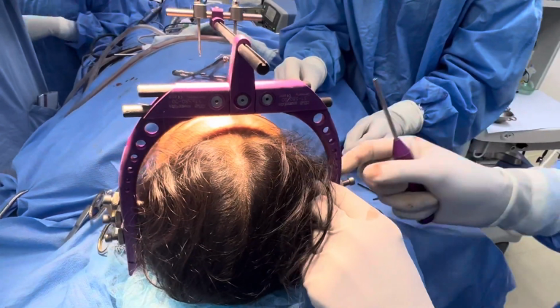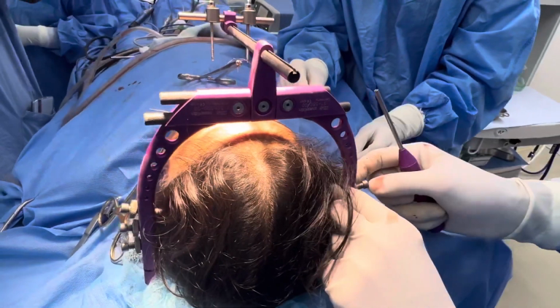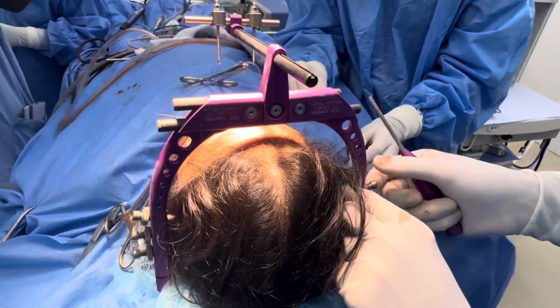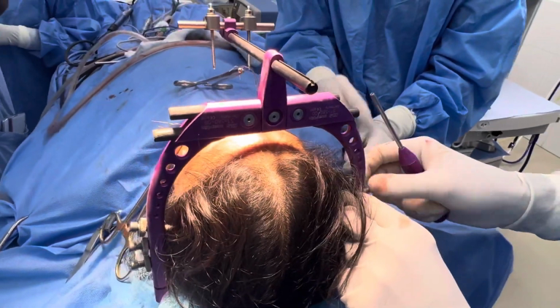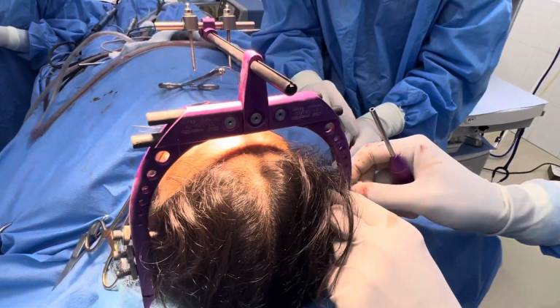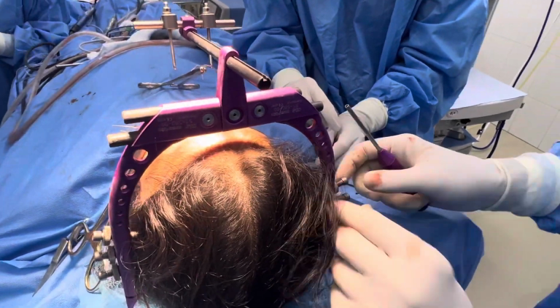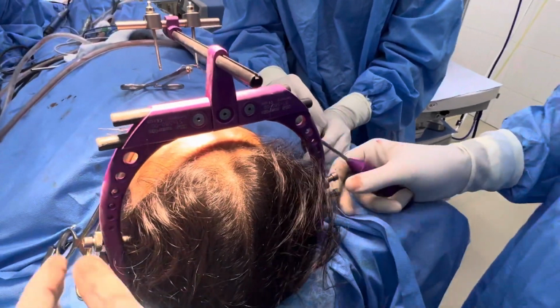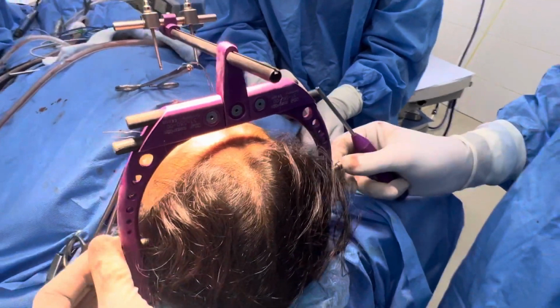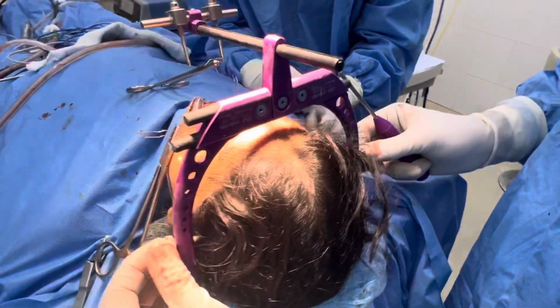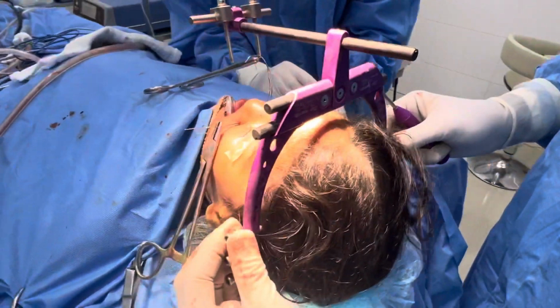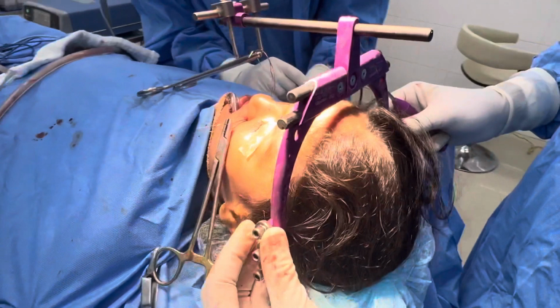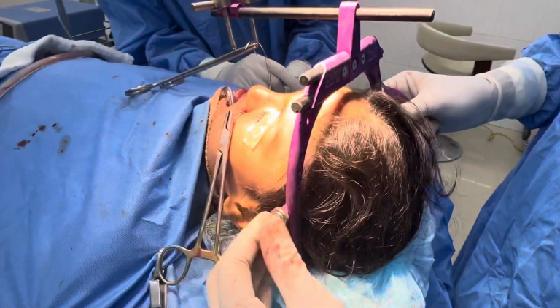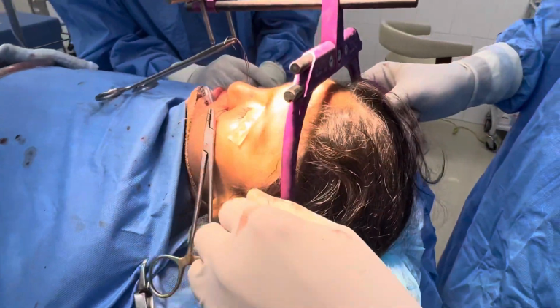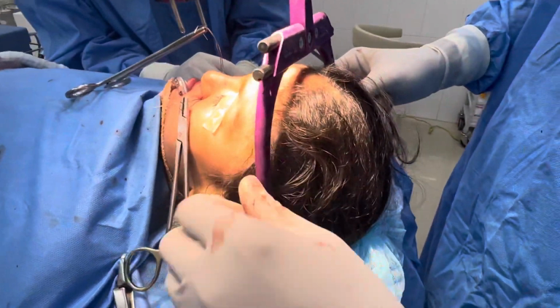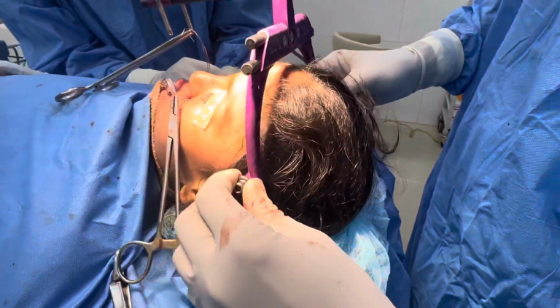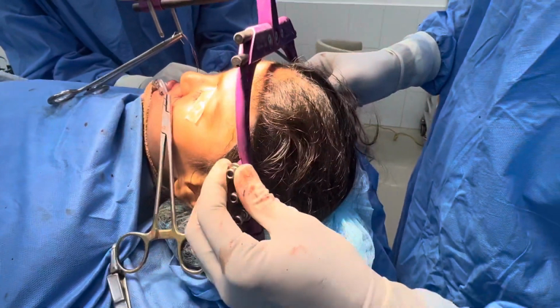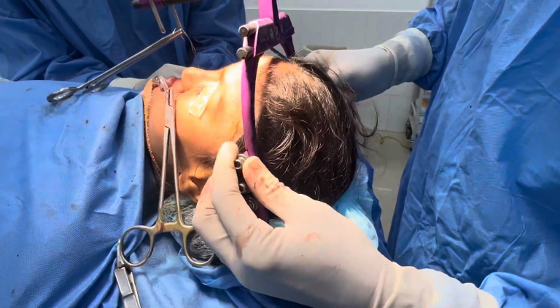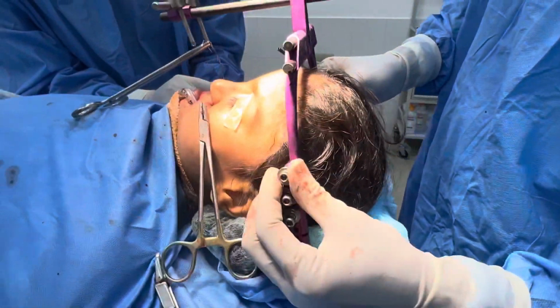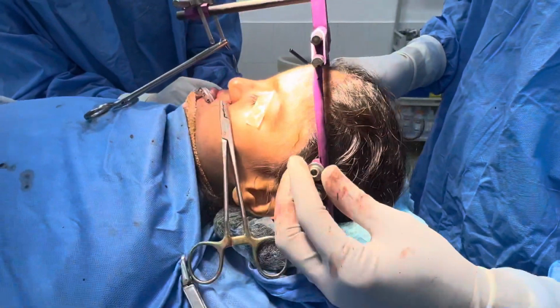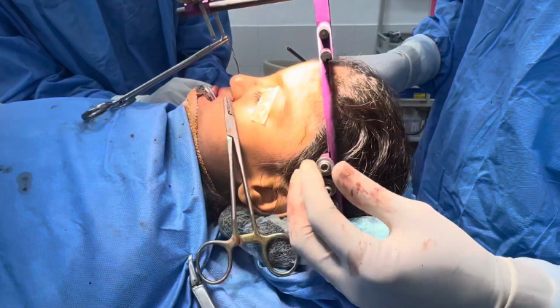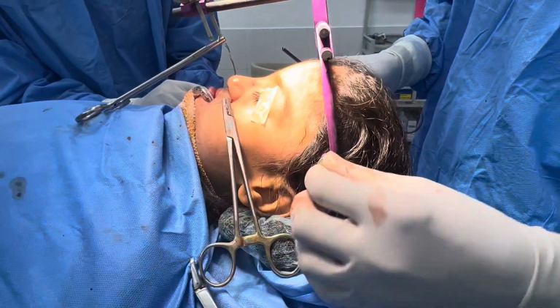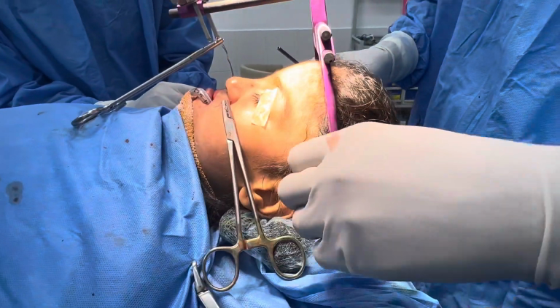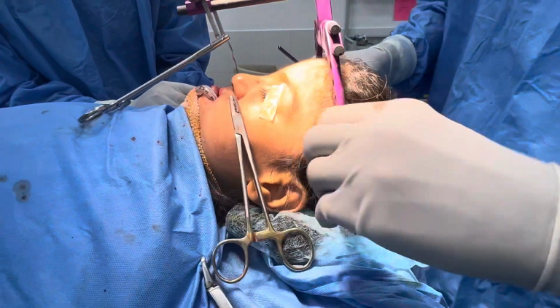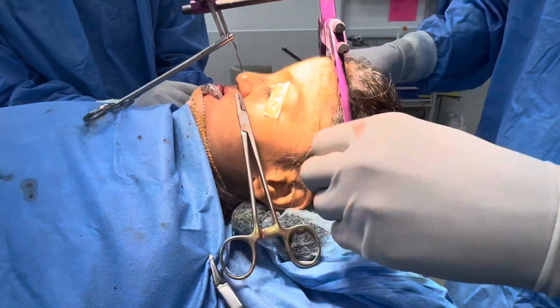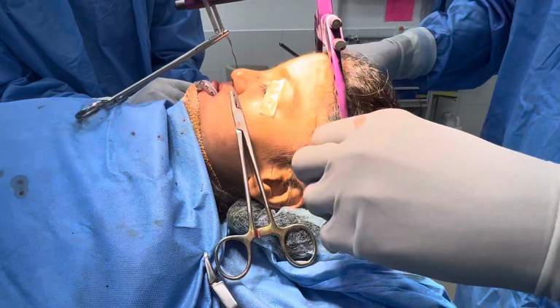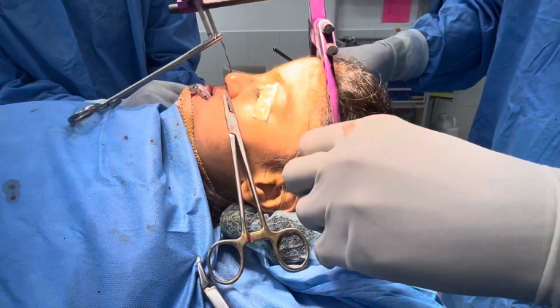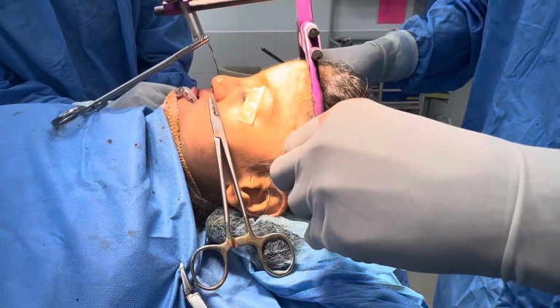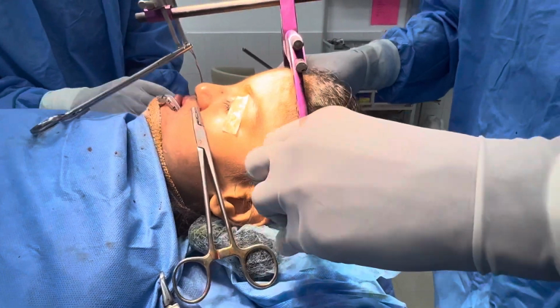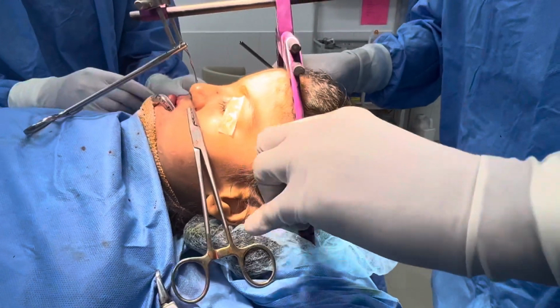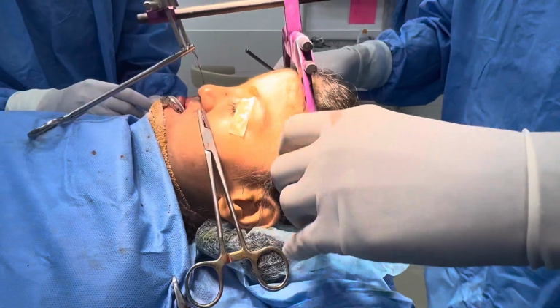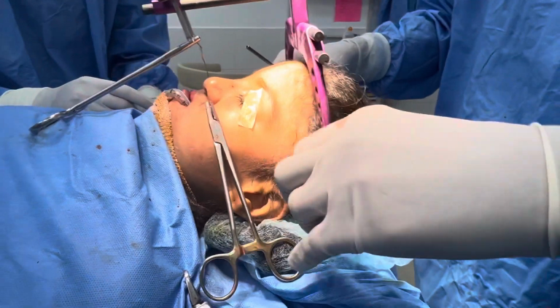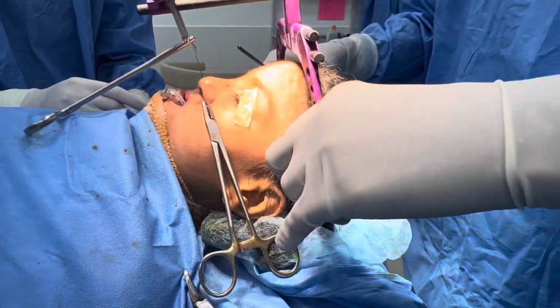This is just to make sure that it doesn't unwind and come back. When you want to tighten it, you want to loosen it first and then tighten it. A little more.